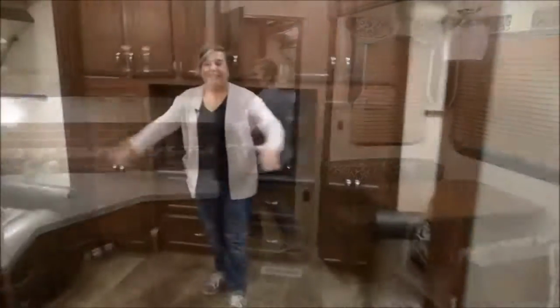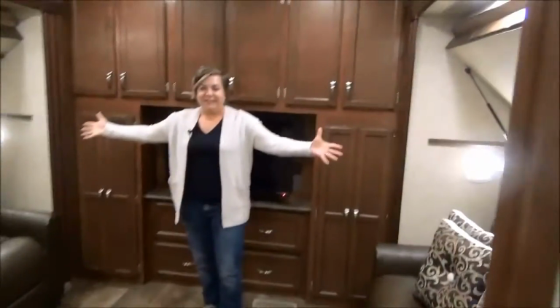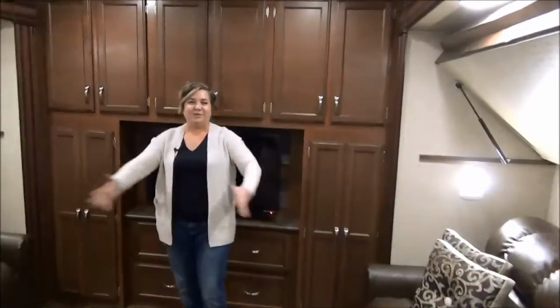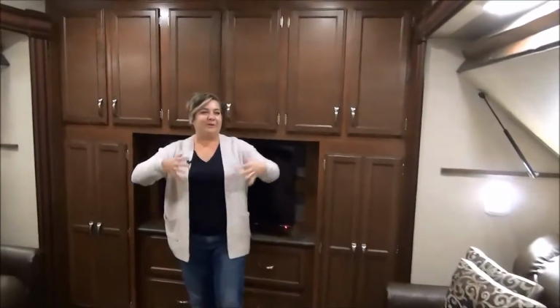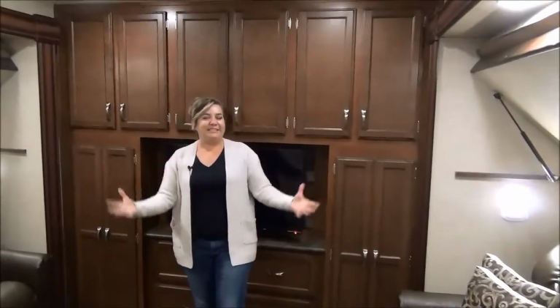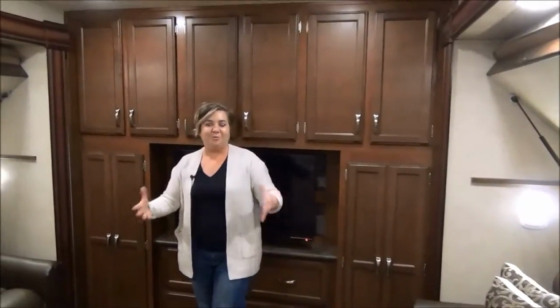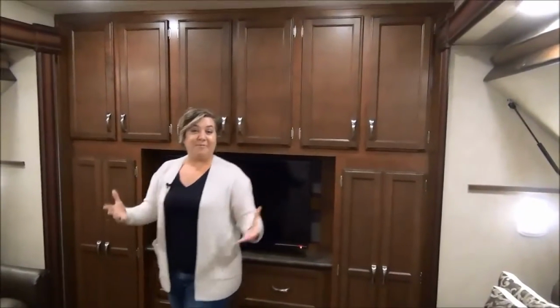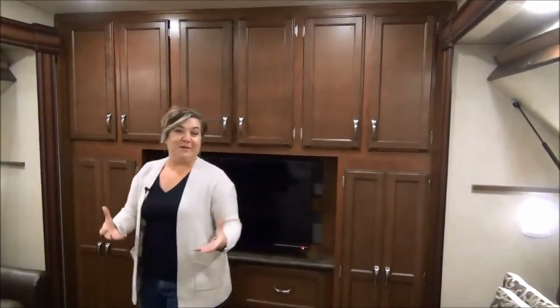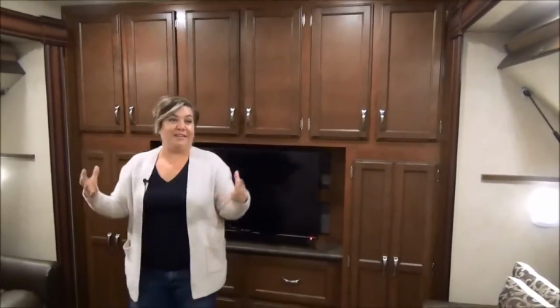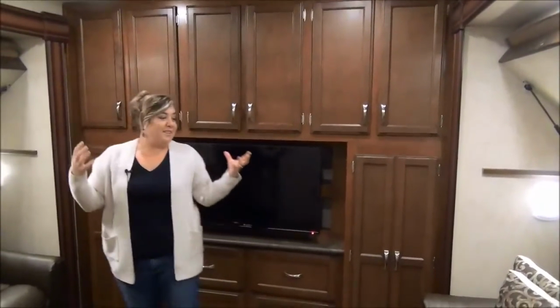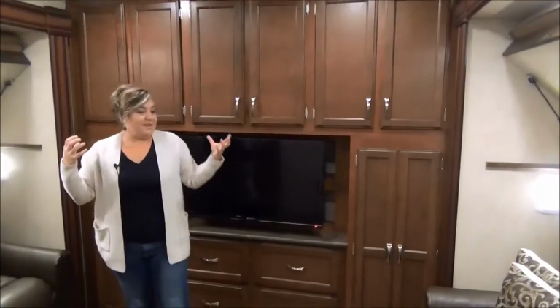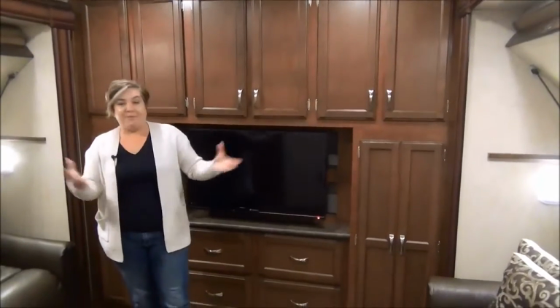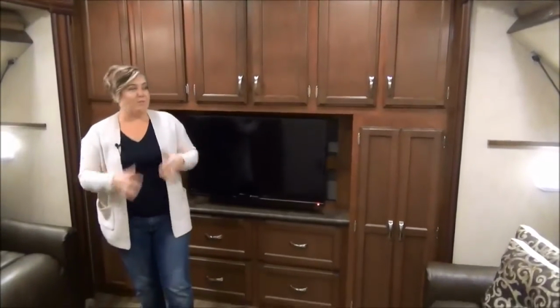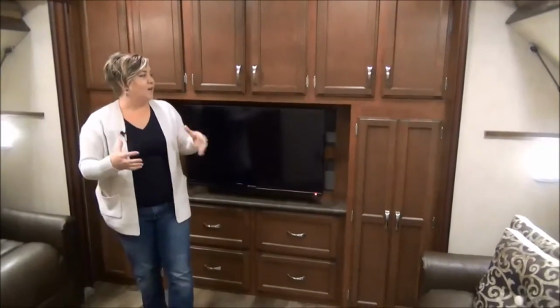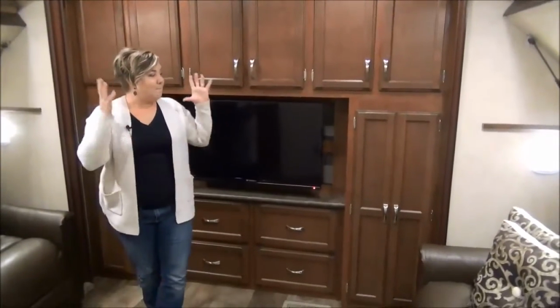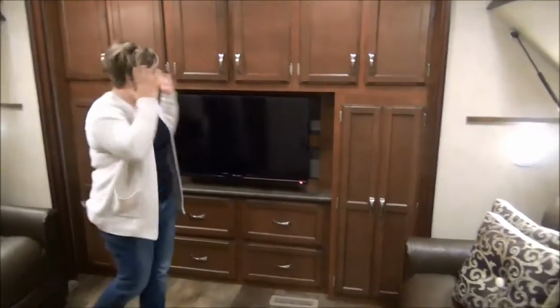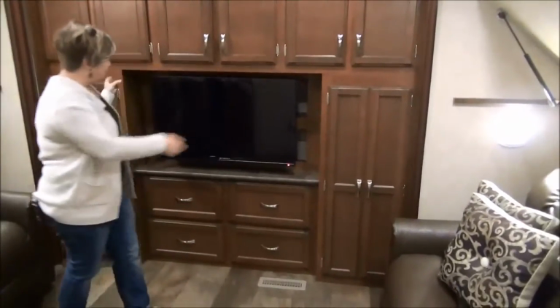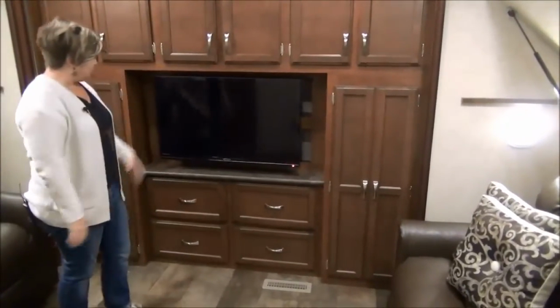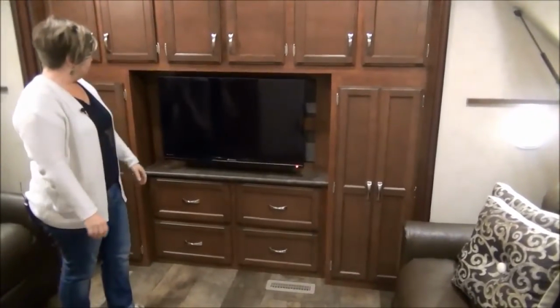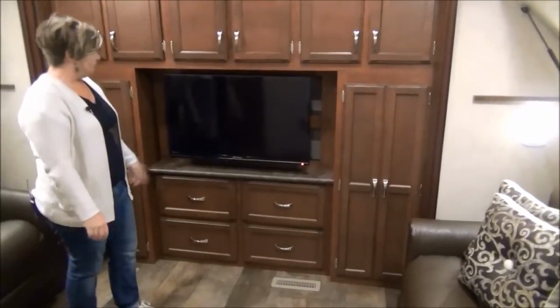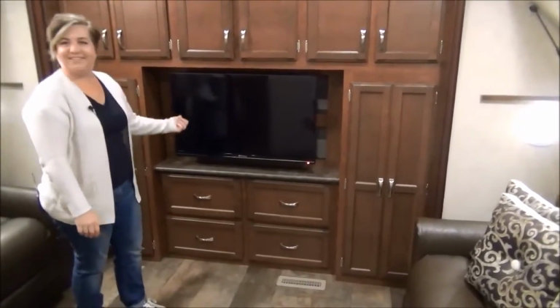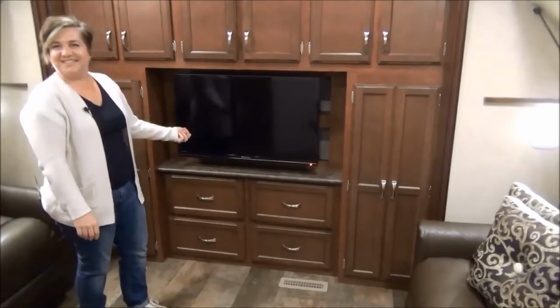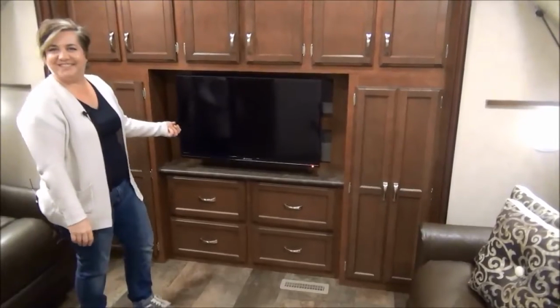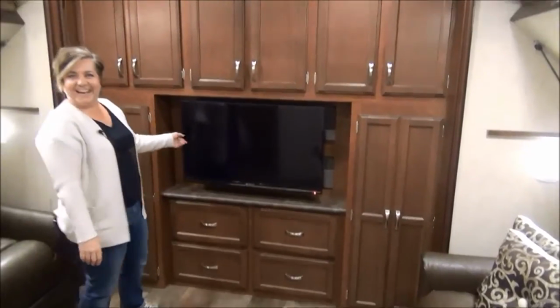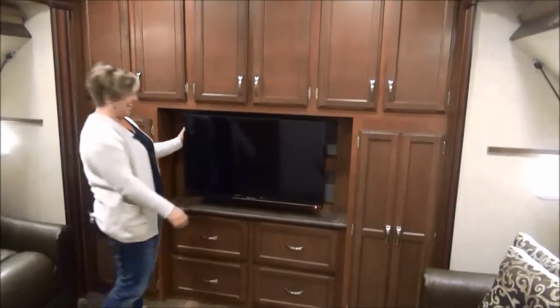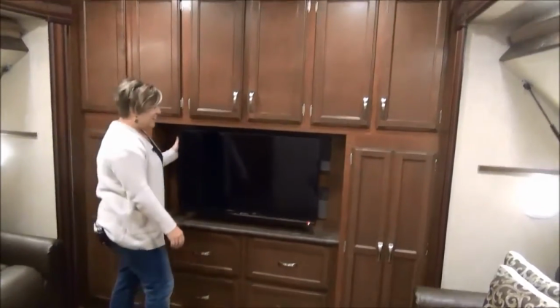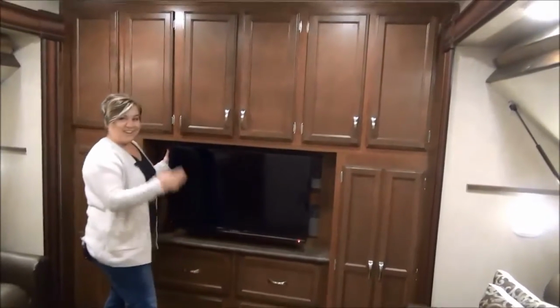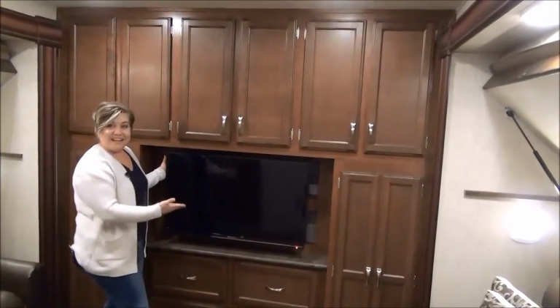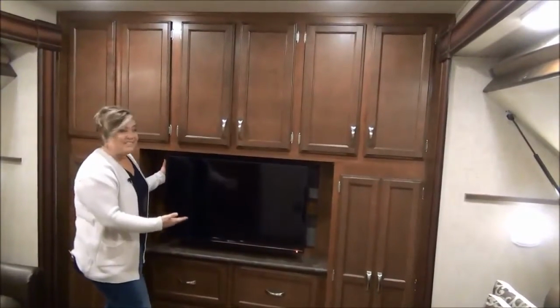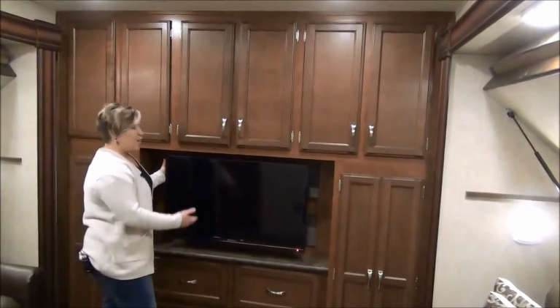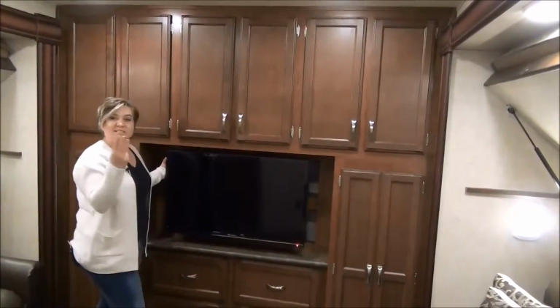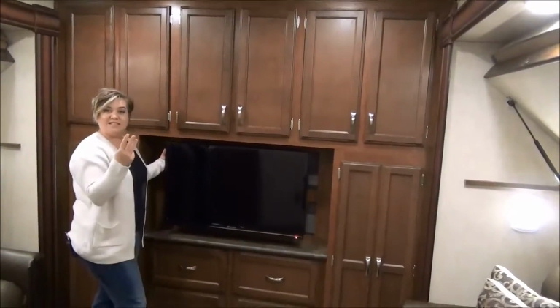Here we are in the kids' room — you can call it a den room, or if you're grandparents, the grandparent room. Amazing storage! I didn't even see the TV the first time — you've got a flat-screen TV in here. There are three TVs in this unit.